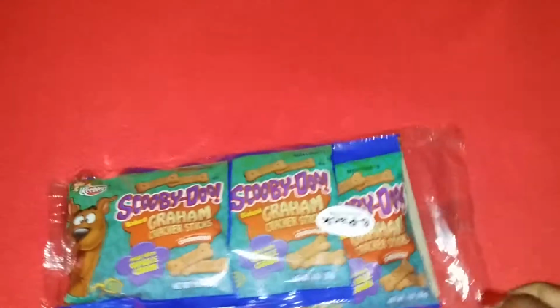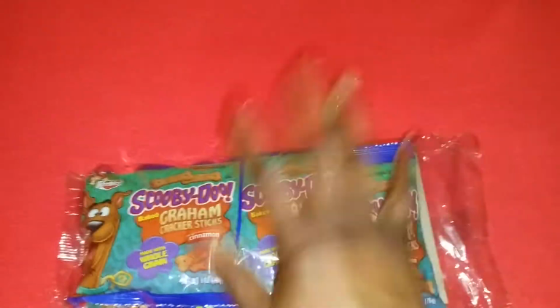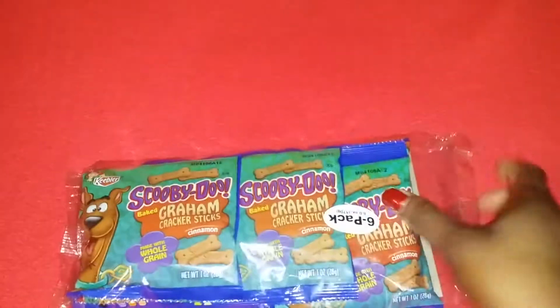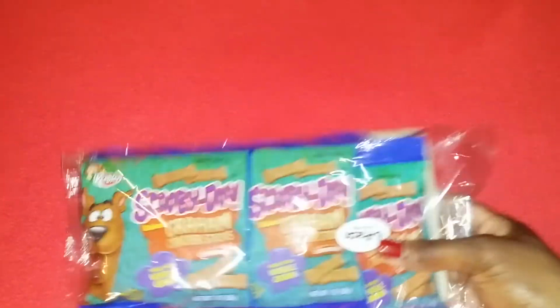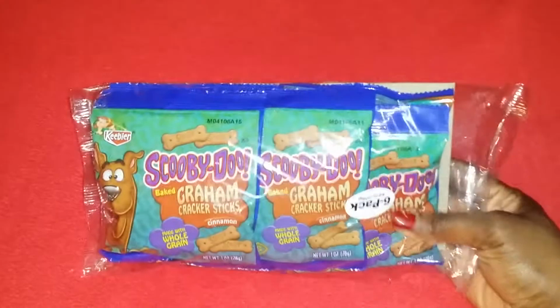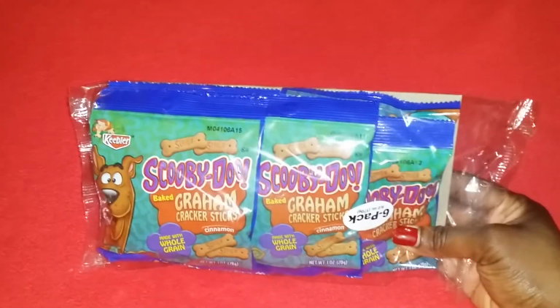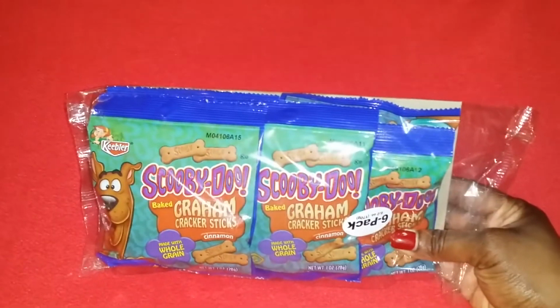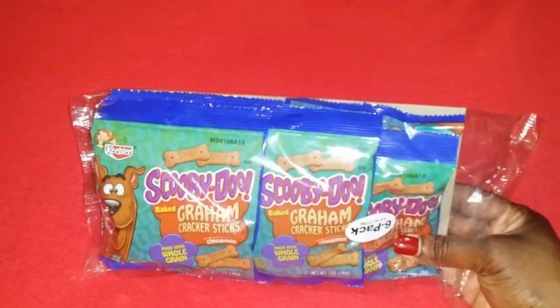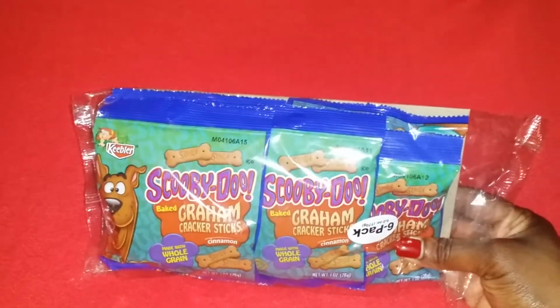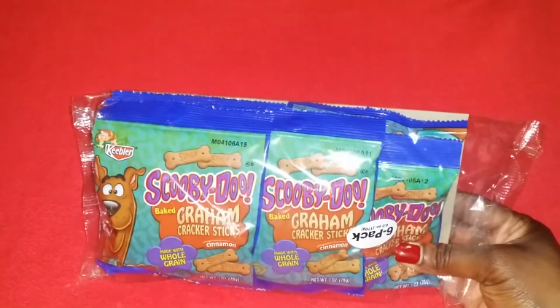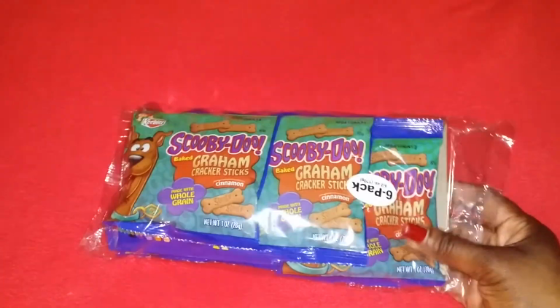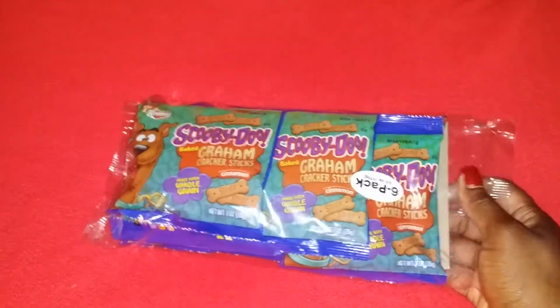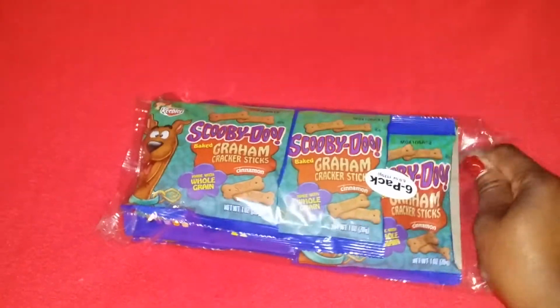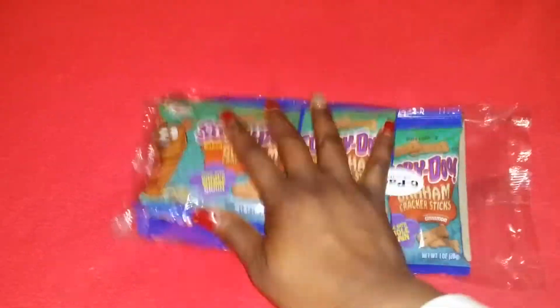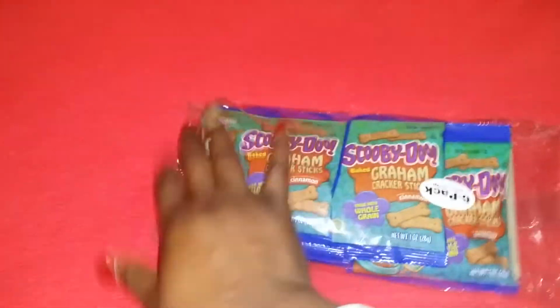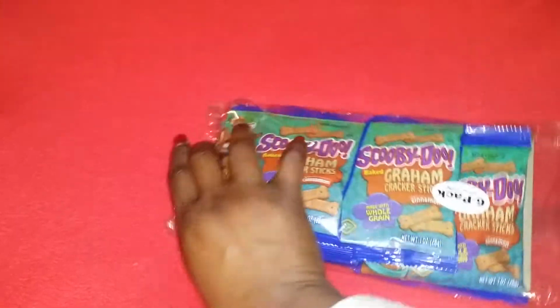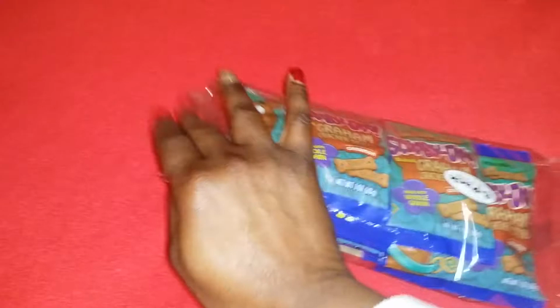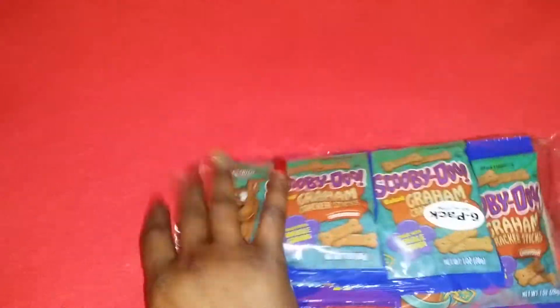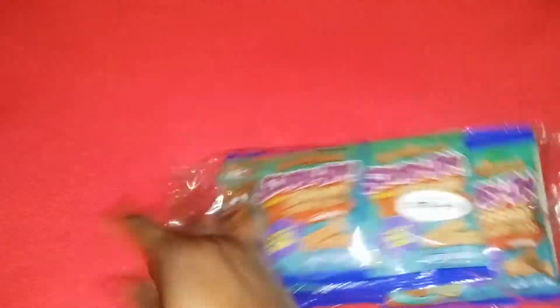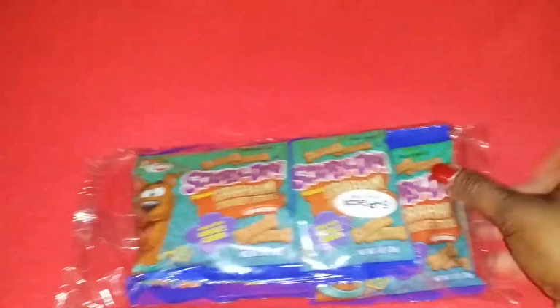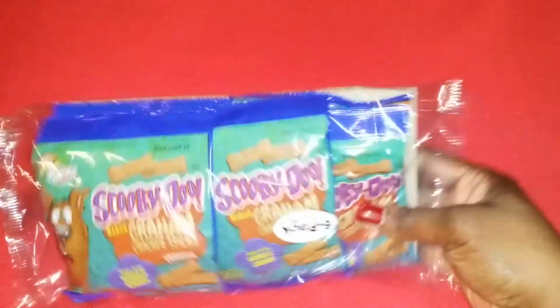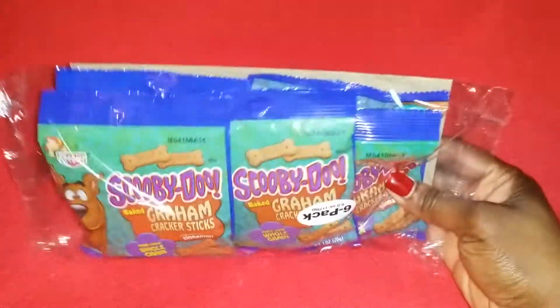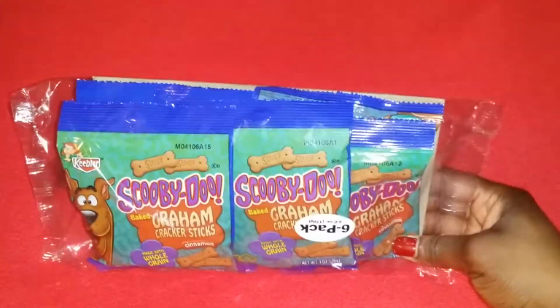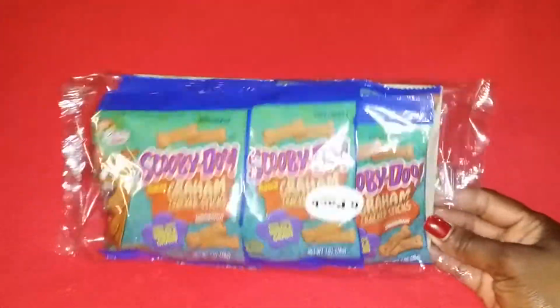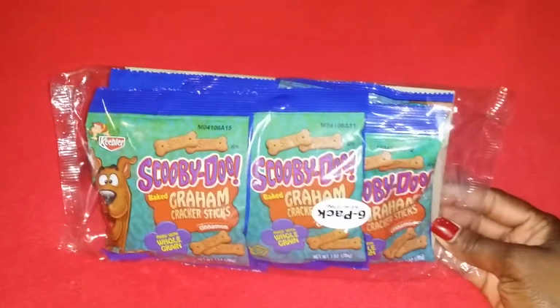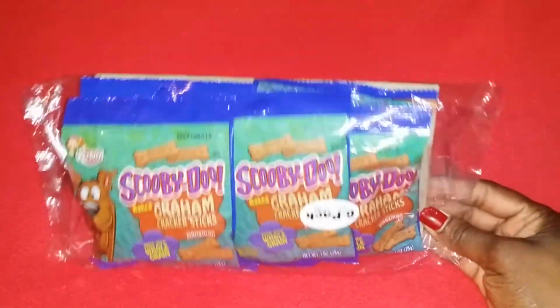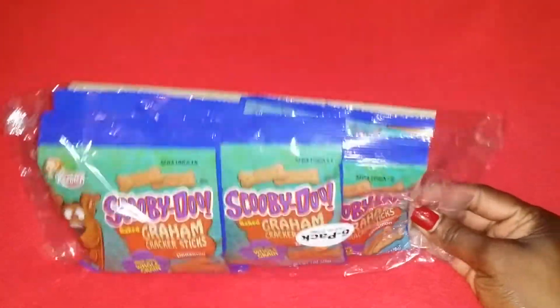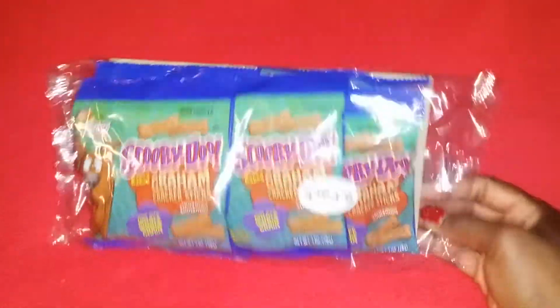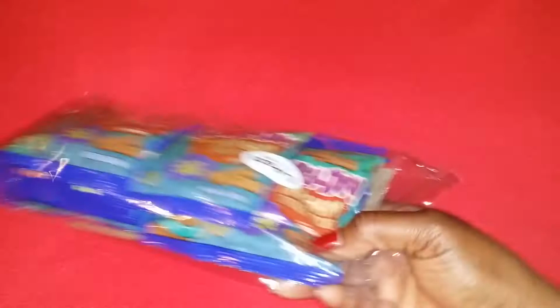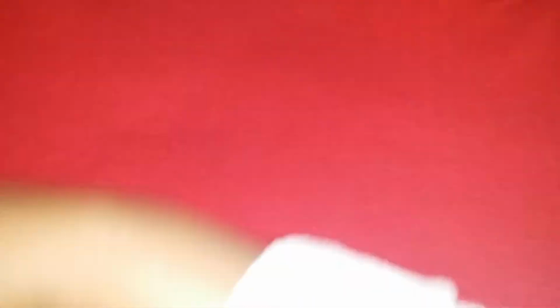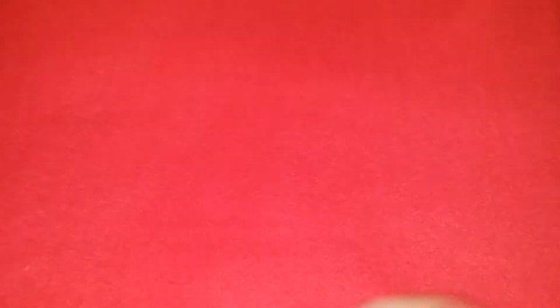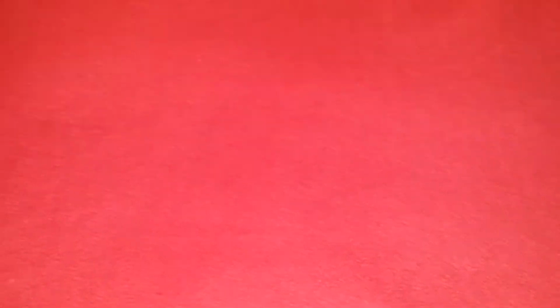I got Scooby-Doo graham cracker sticks, cinnamon flavor — it's a six-pack and I'm going to go back and get a couple more. My kids can throw these in their lunch. Cute little snack.